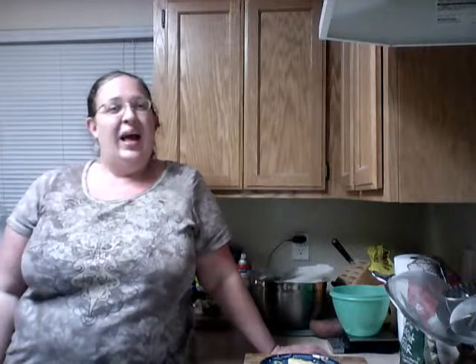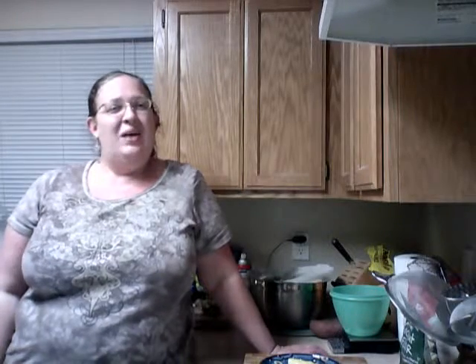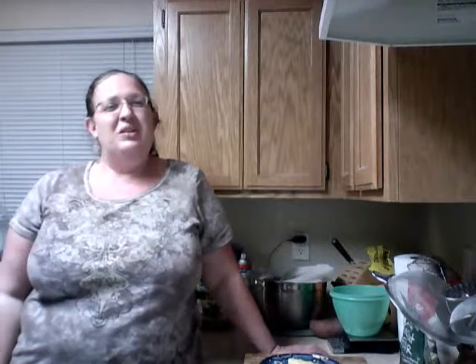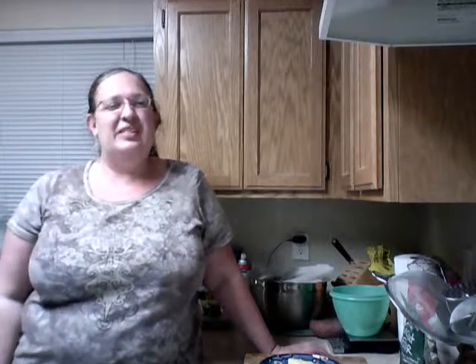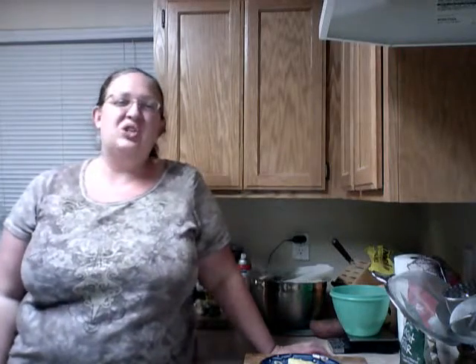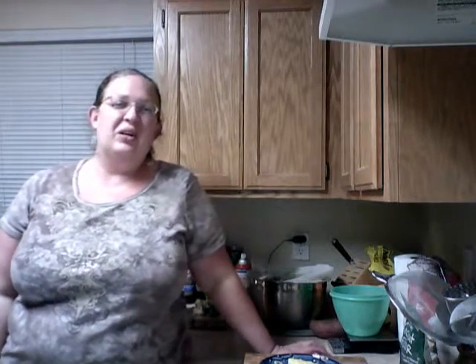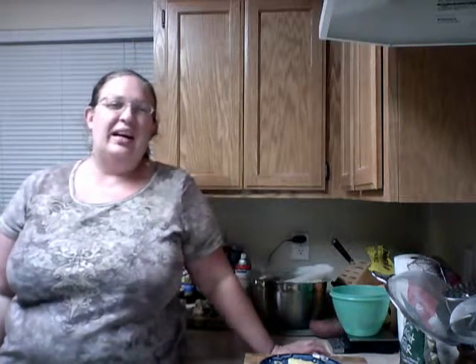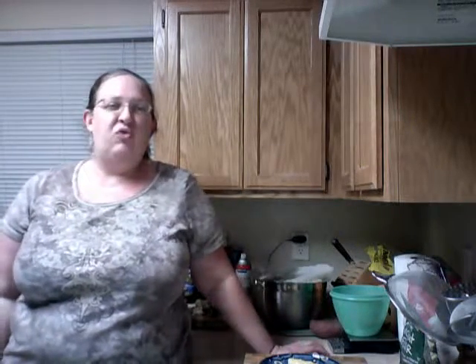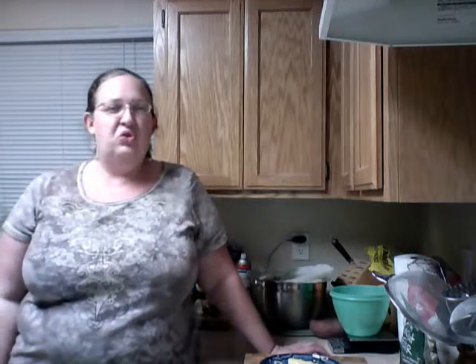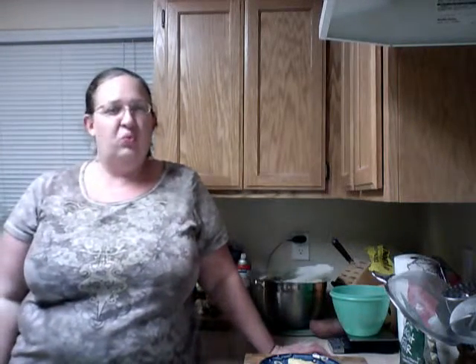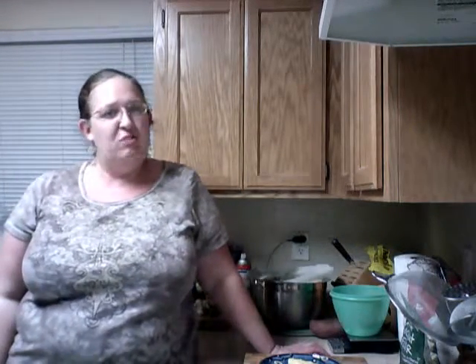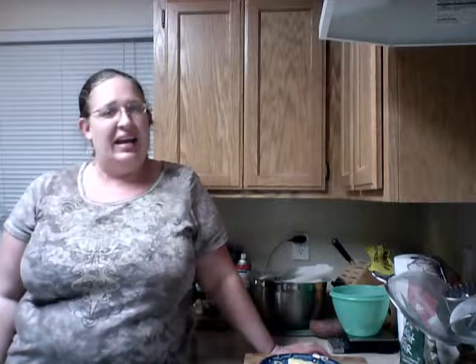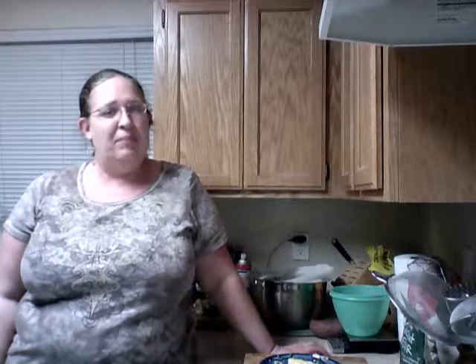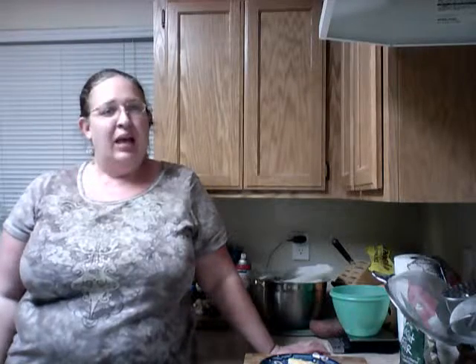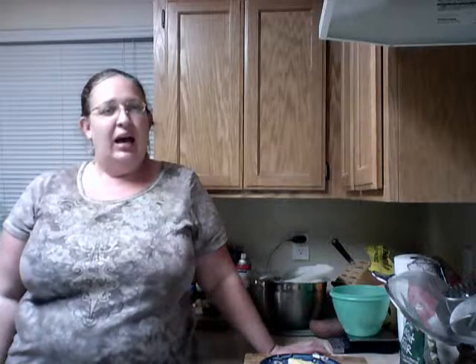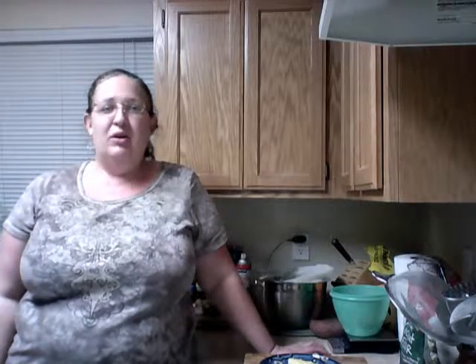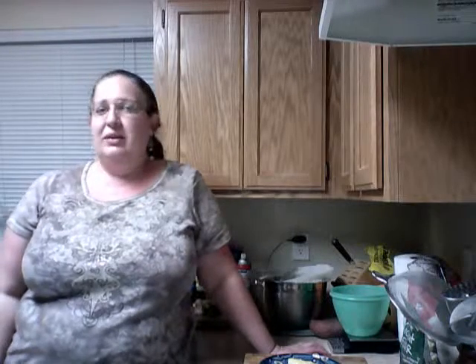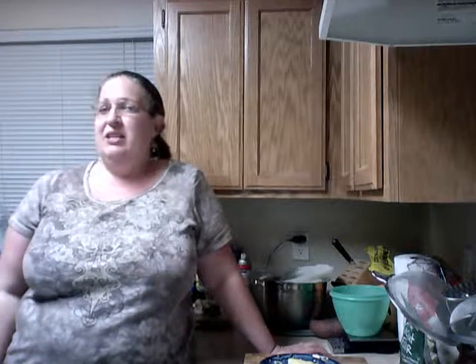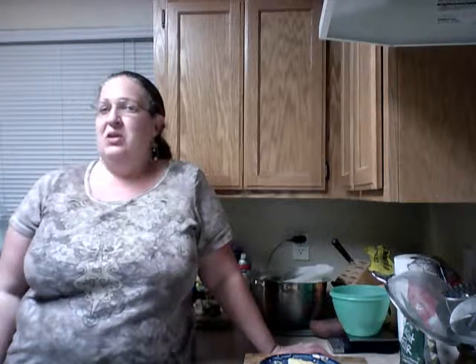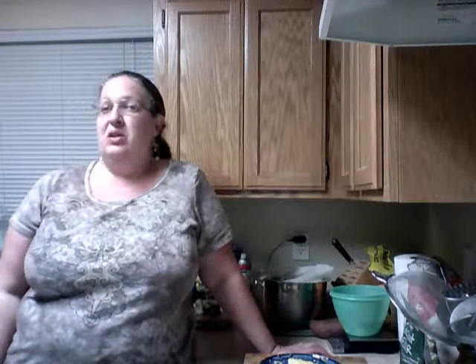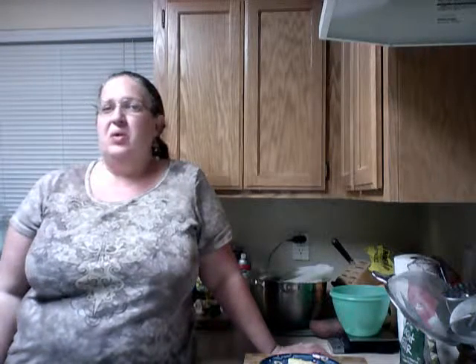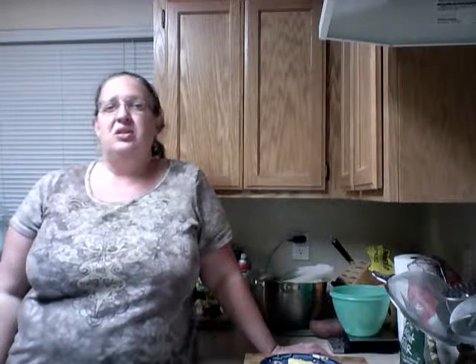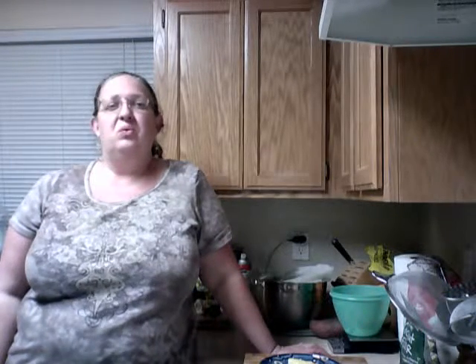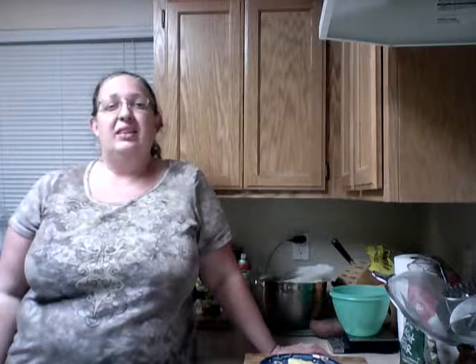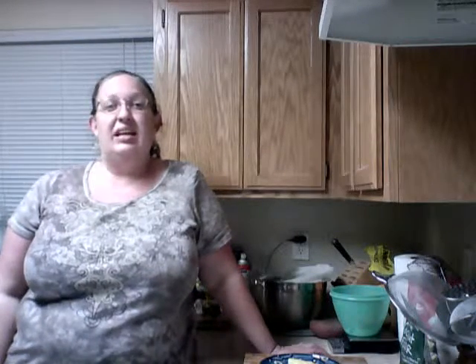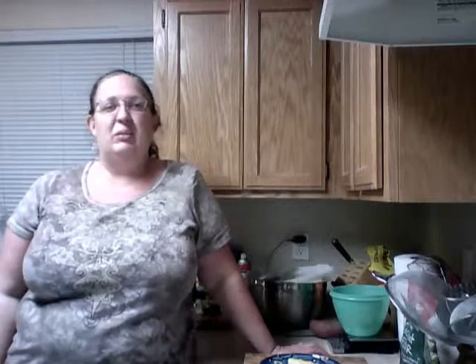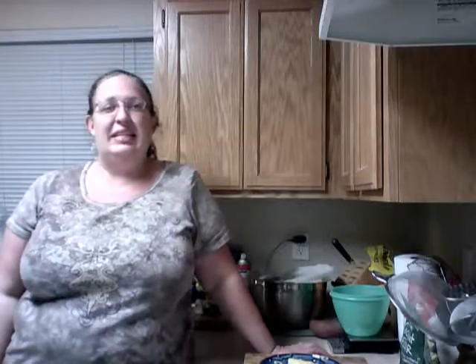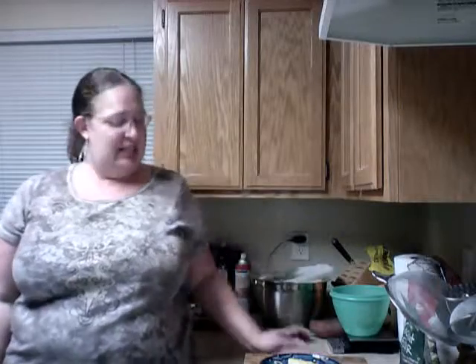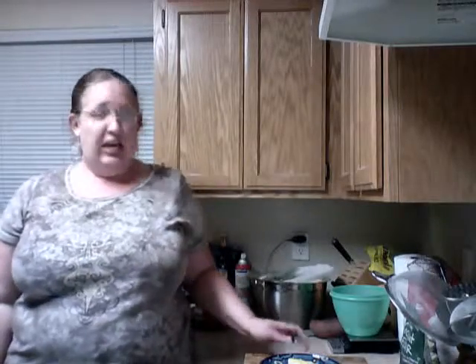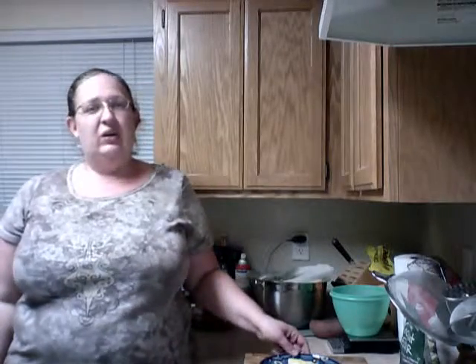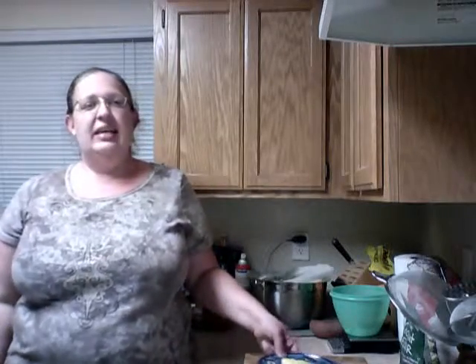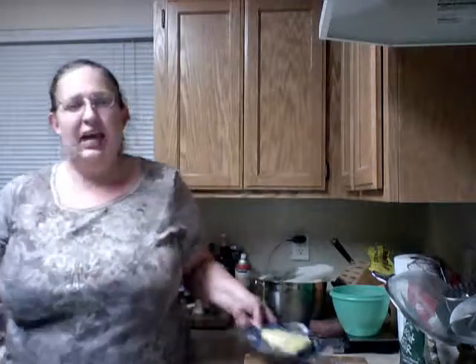Hi, welcome back to Susan's Kitchen Corner. If you just watched my honey and milk polenta video and want to know what to do with it, here's the next step.